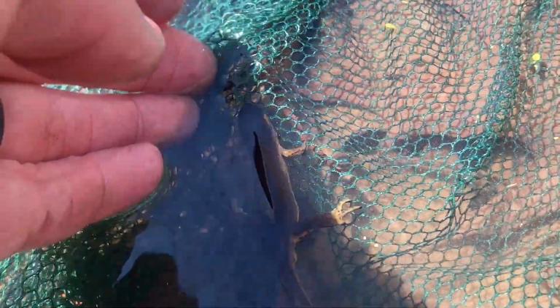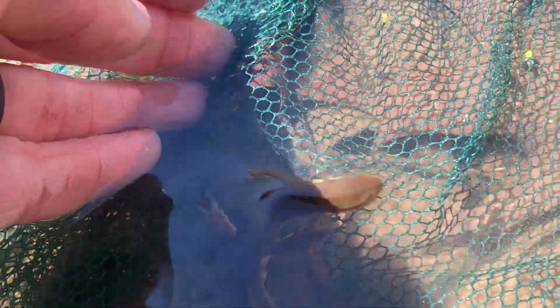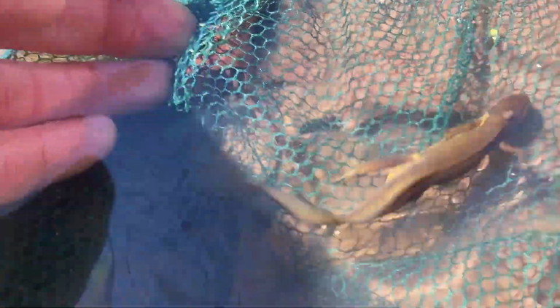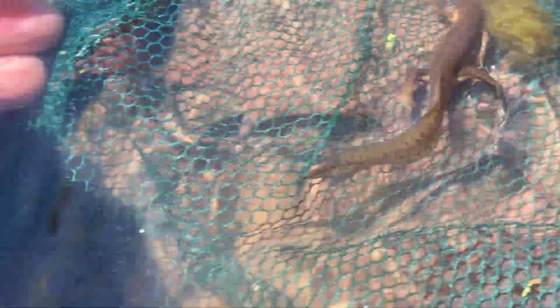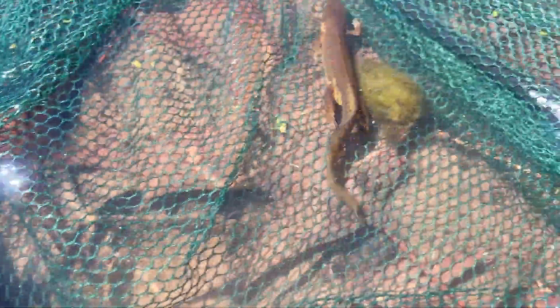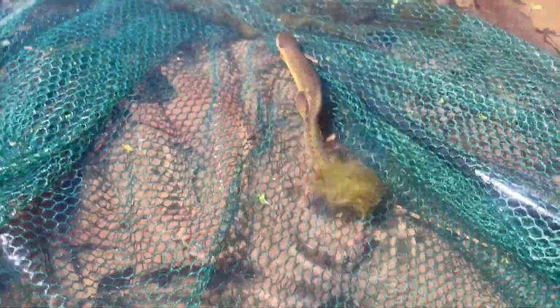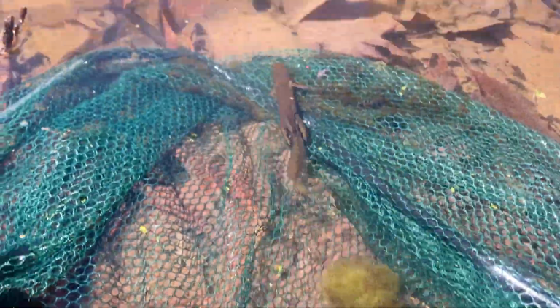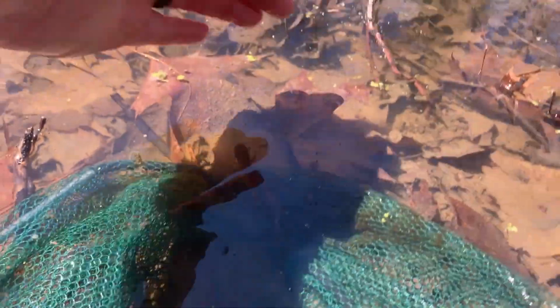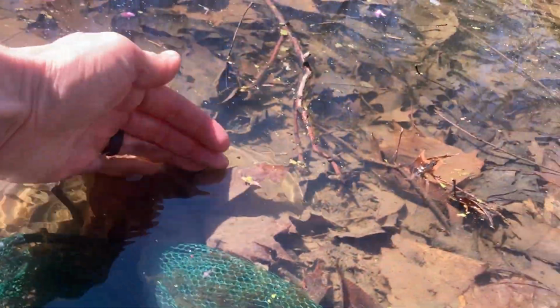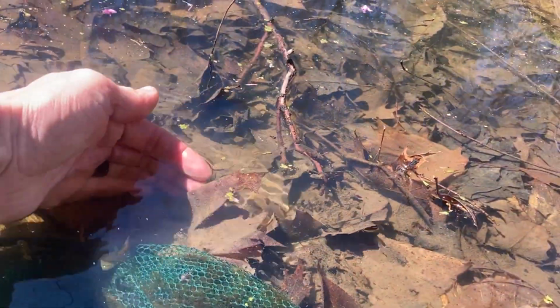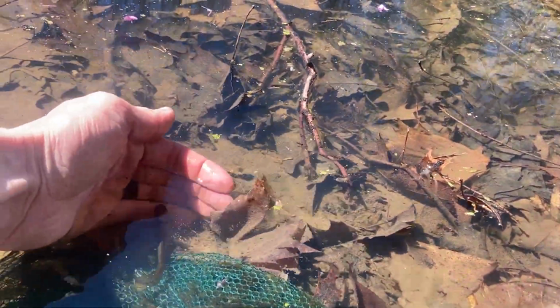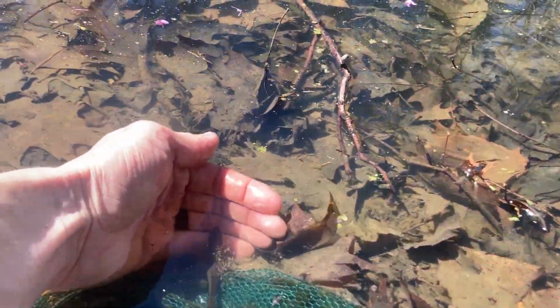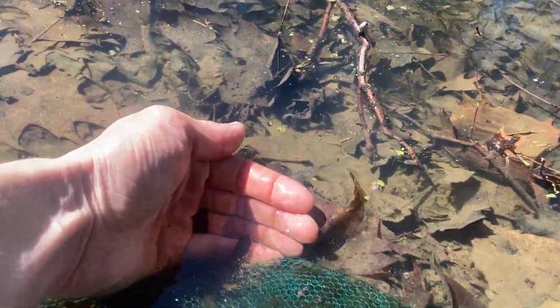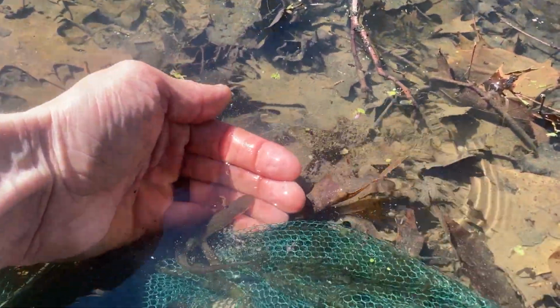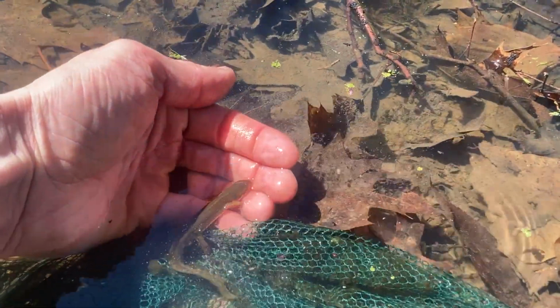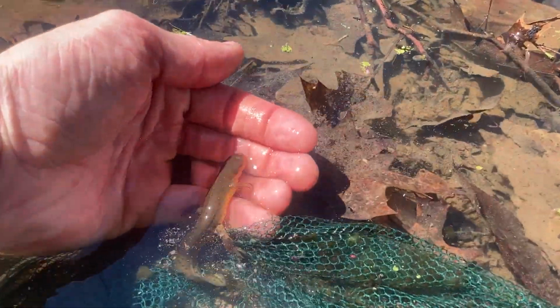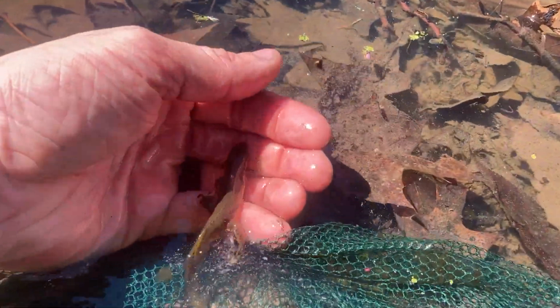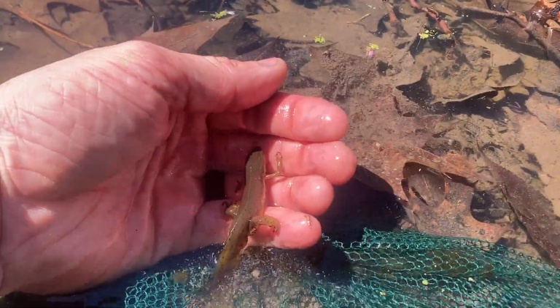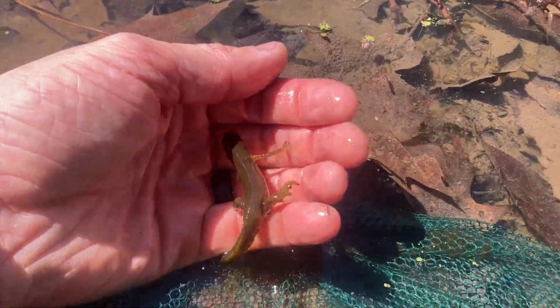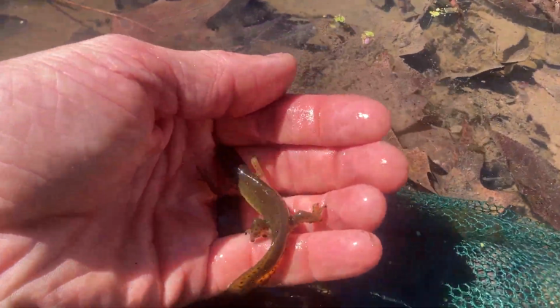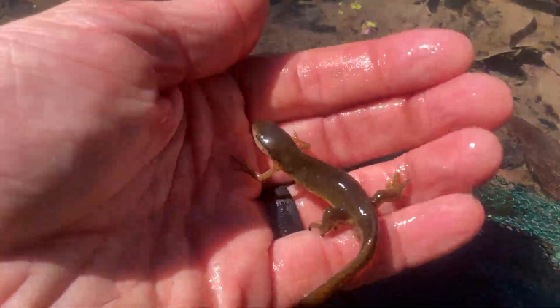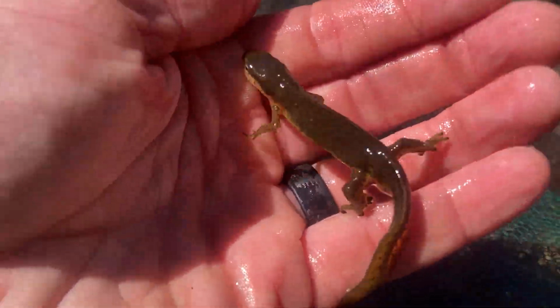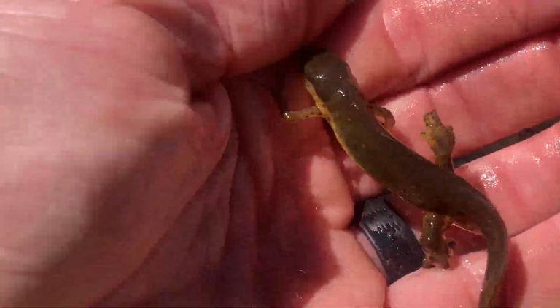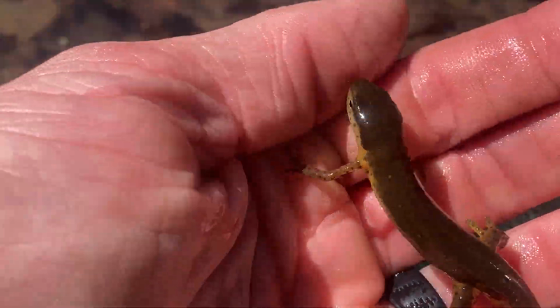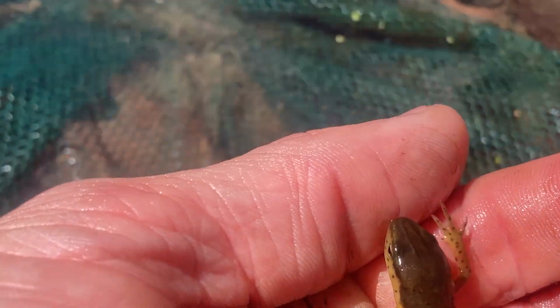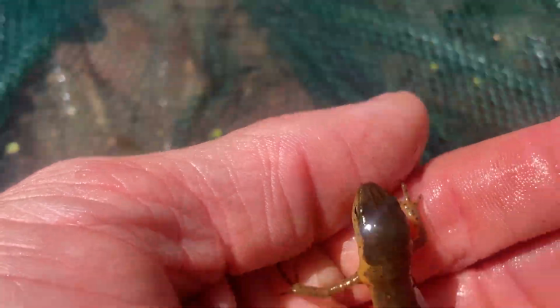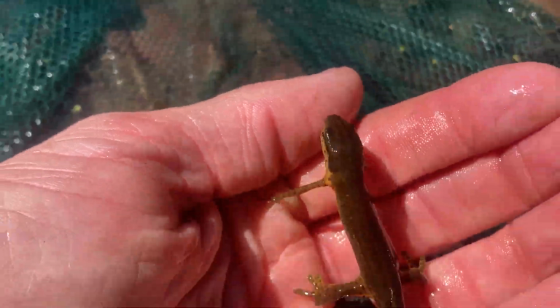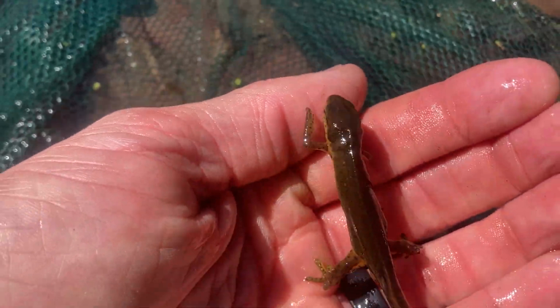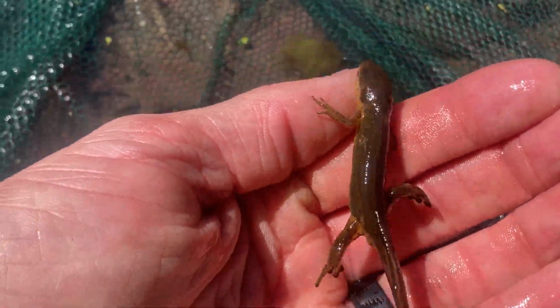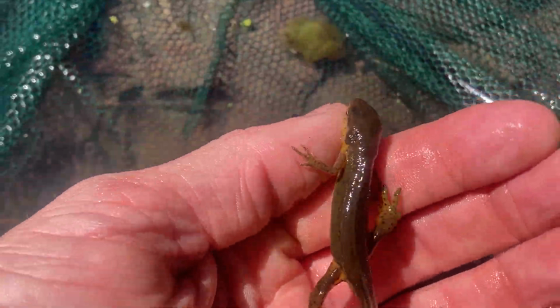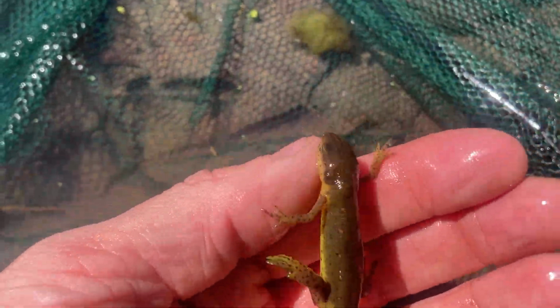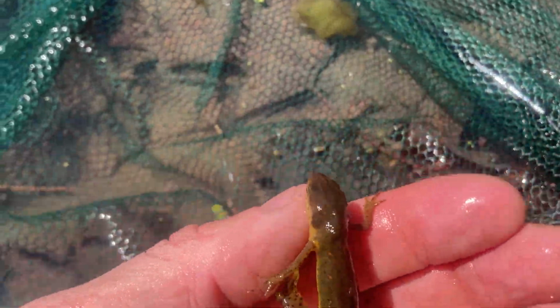Now it gets even more fun. After about two to three years they travel back to water and they slowly transform into this cutie — their final adult form as an aquatic newt.